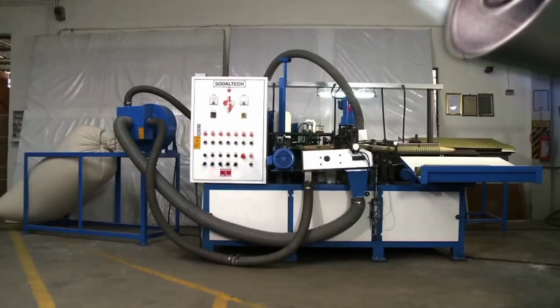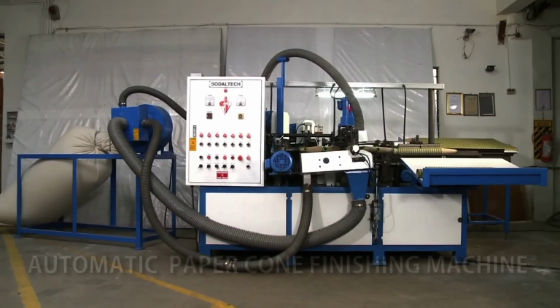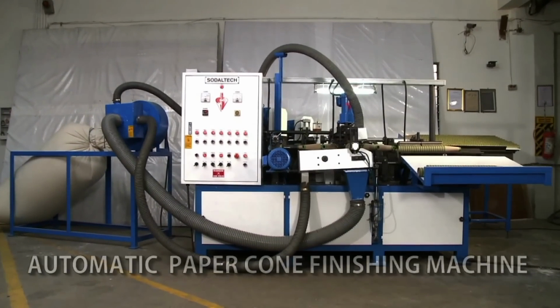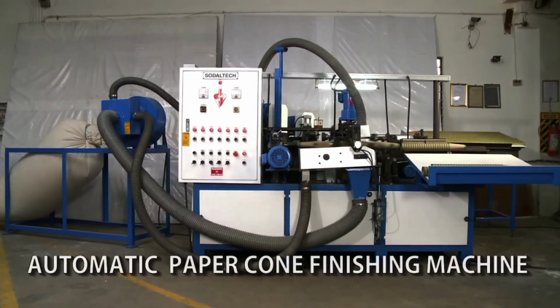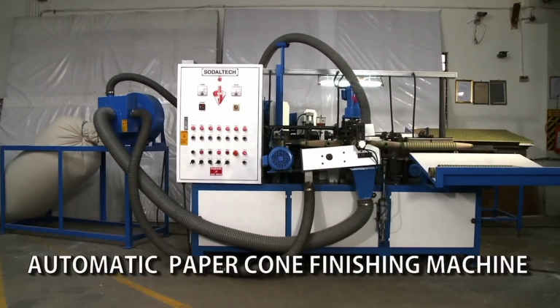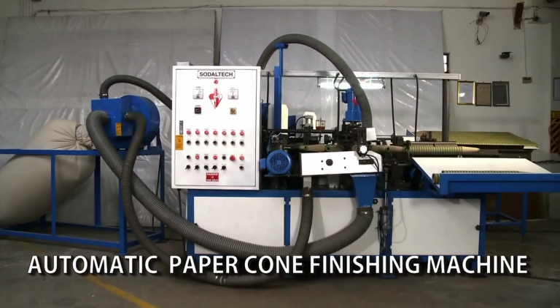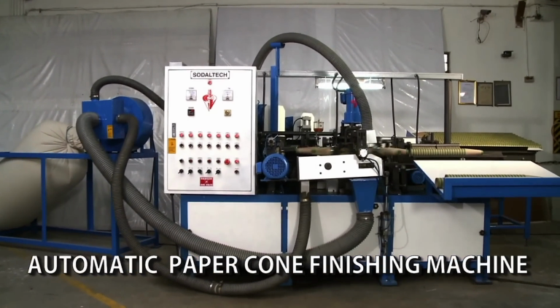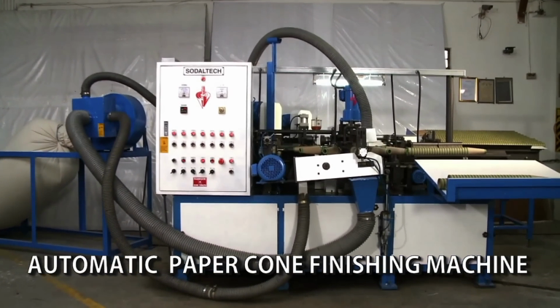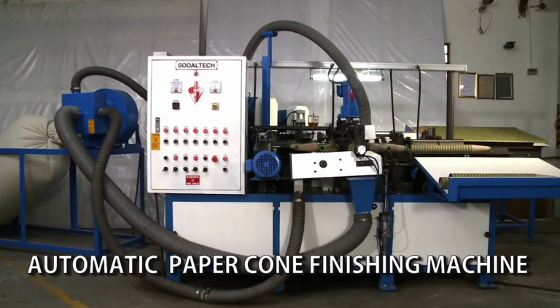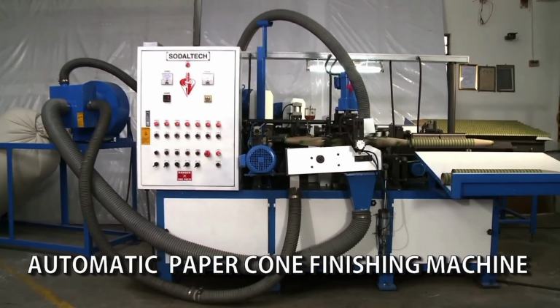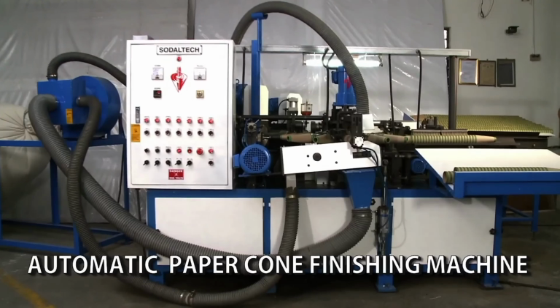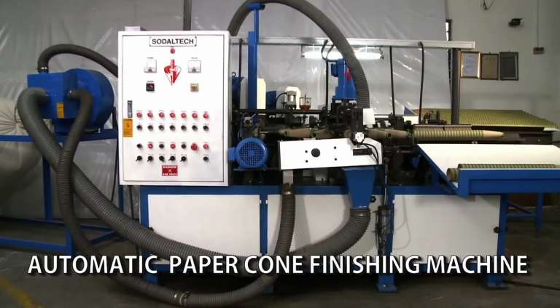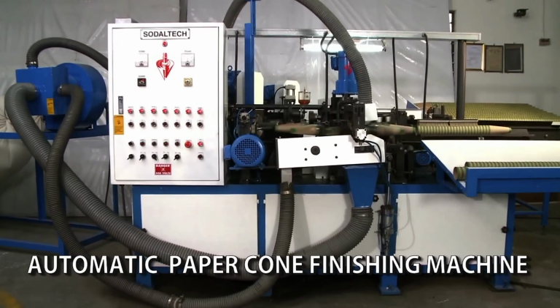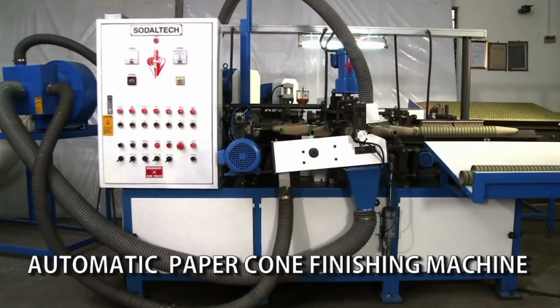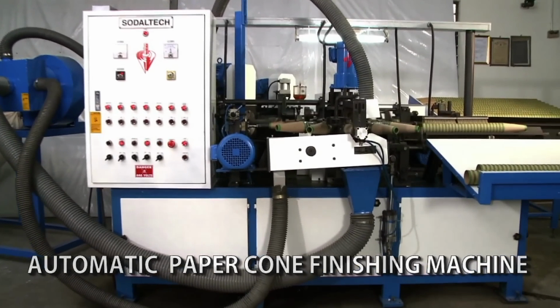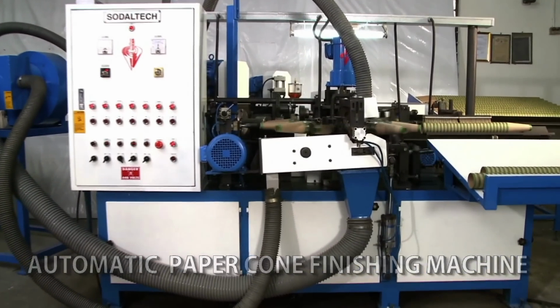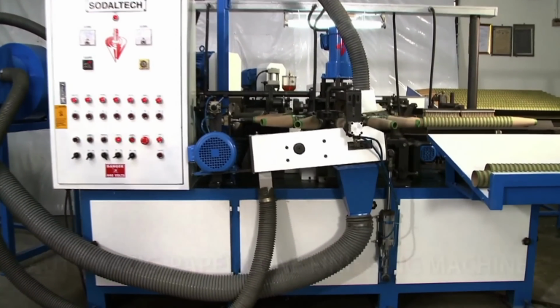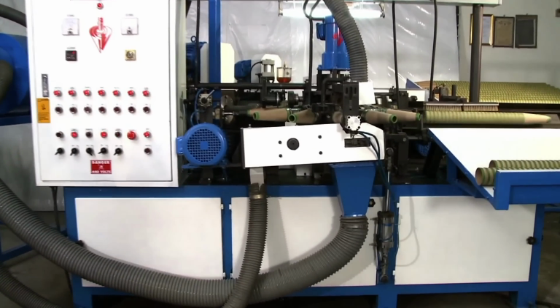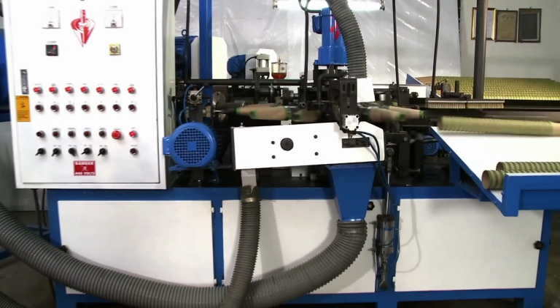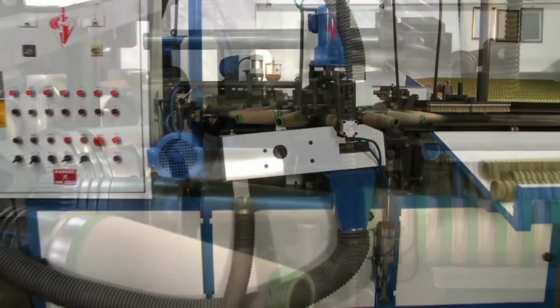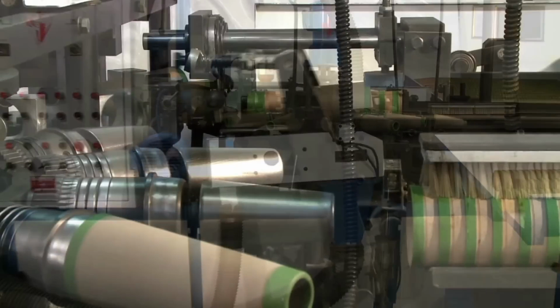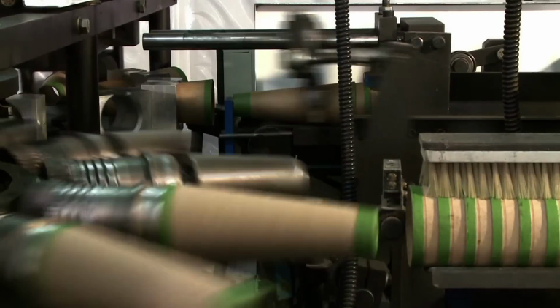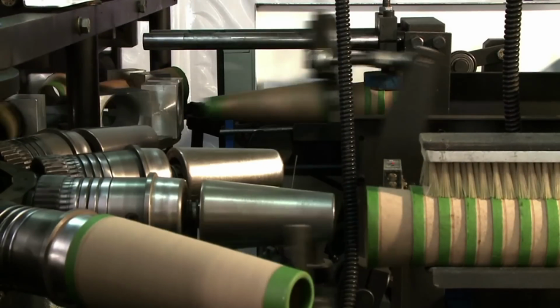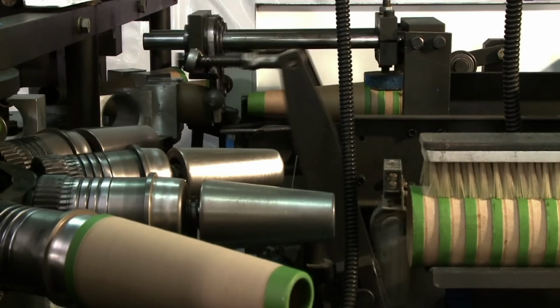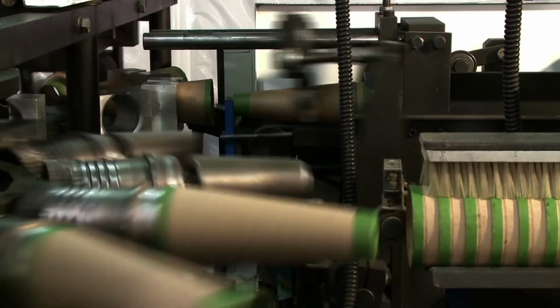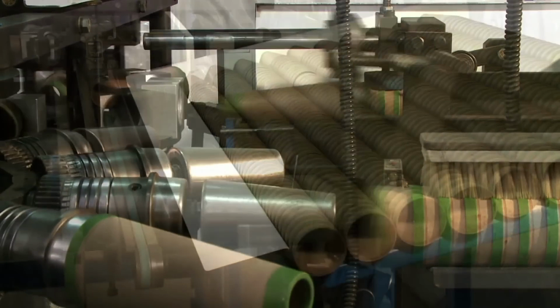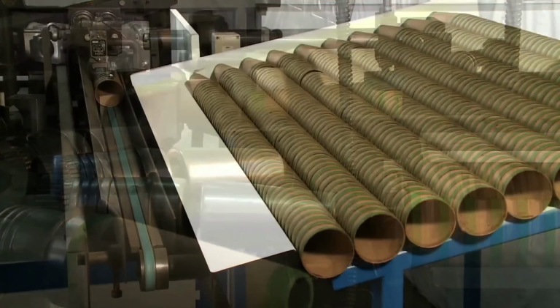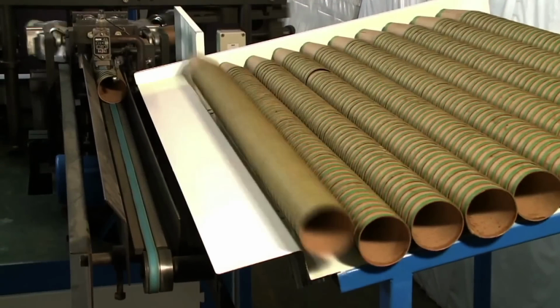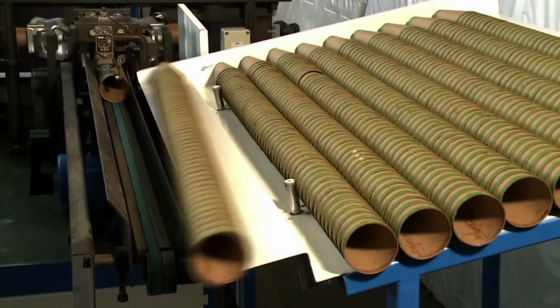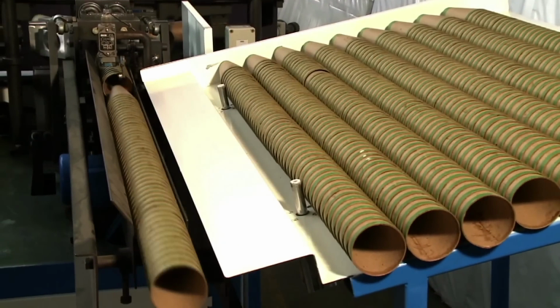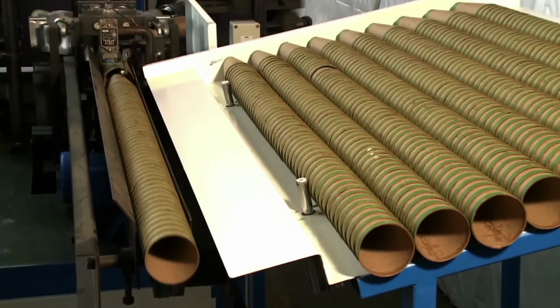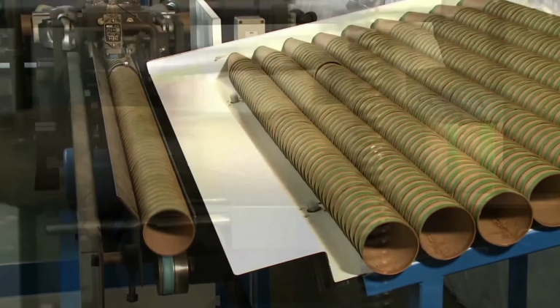The Sorreltec Automatic Paper Cone Finishing Machine, which has a peak output of 50 cones per minute, comes with a host of features like automatic hopper feeding of cones and indexing.